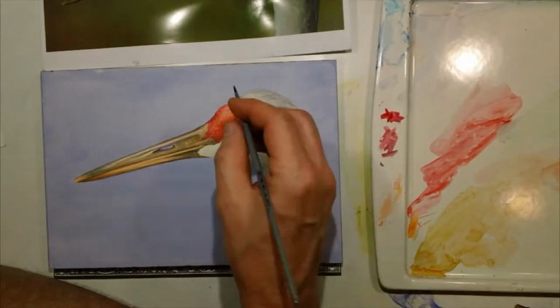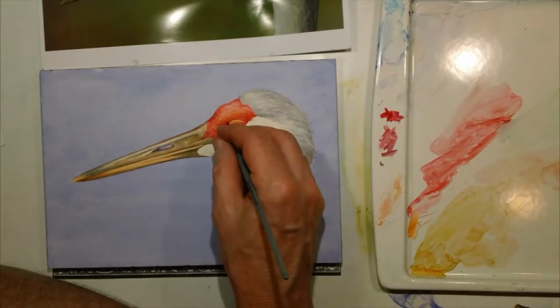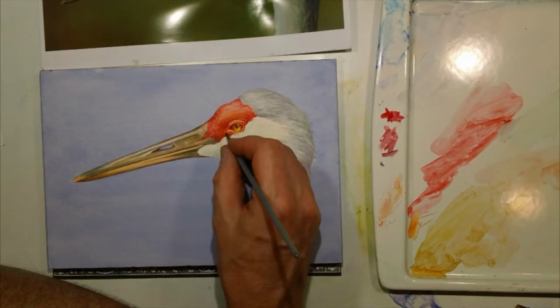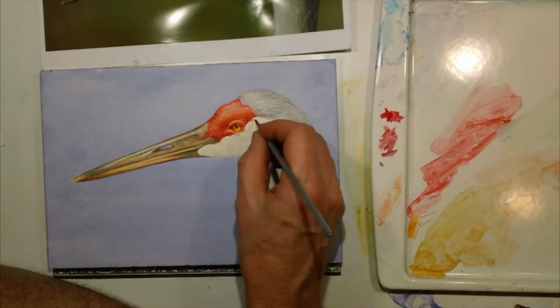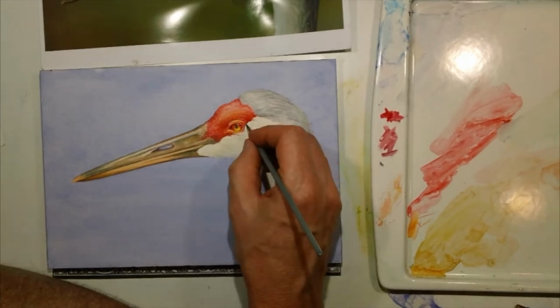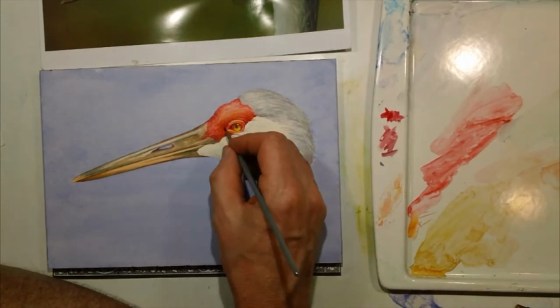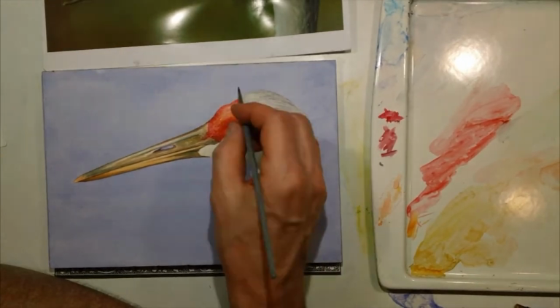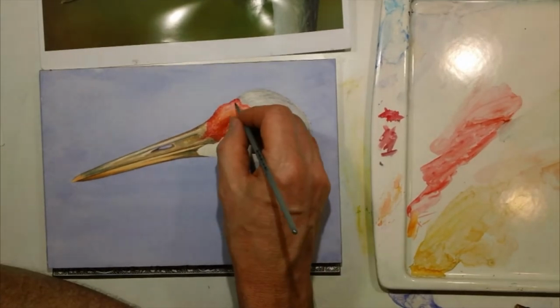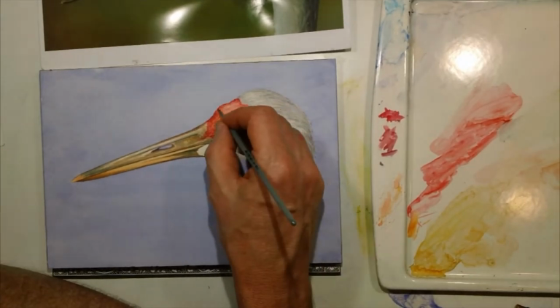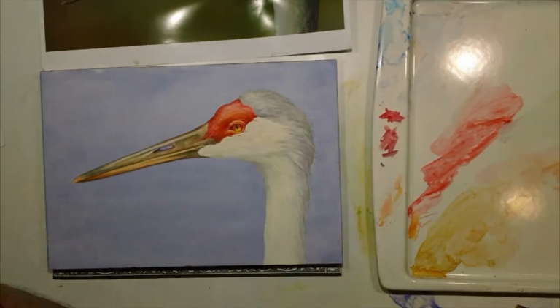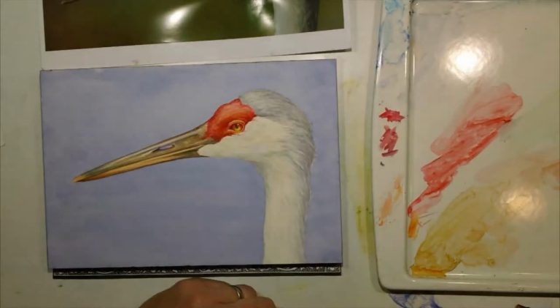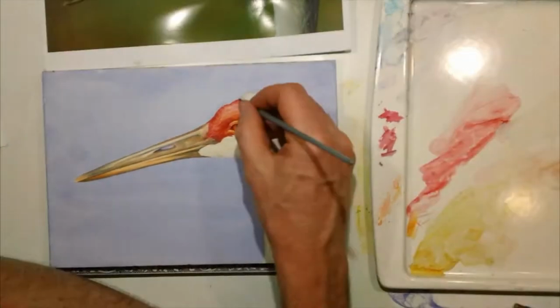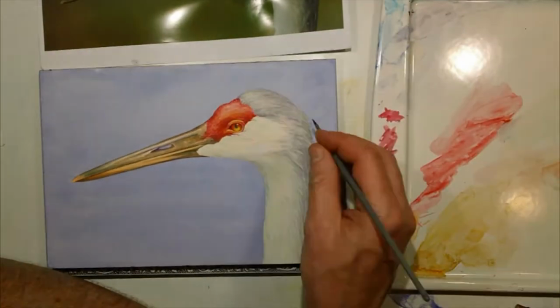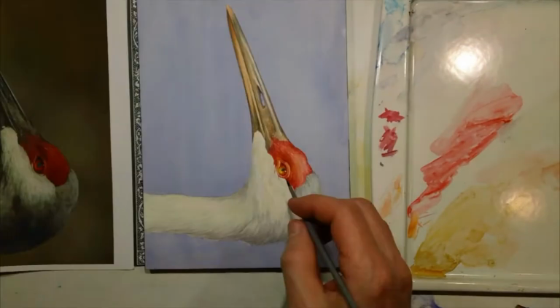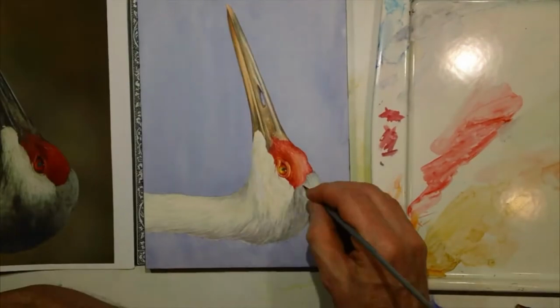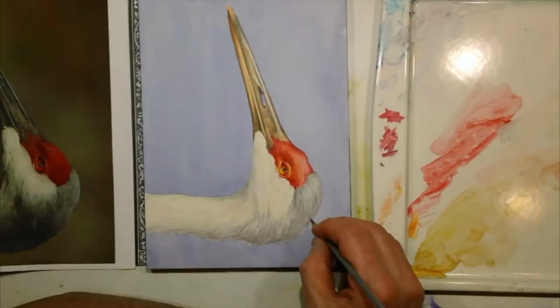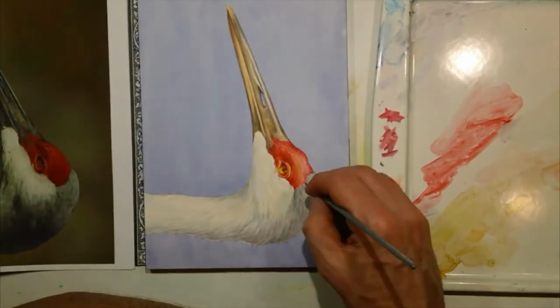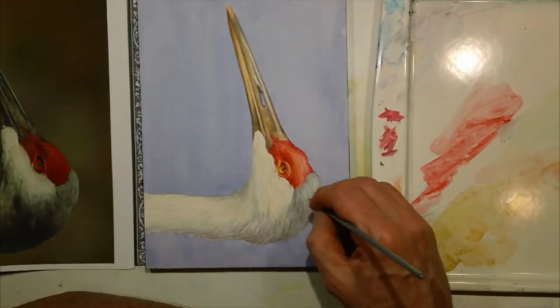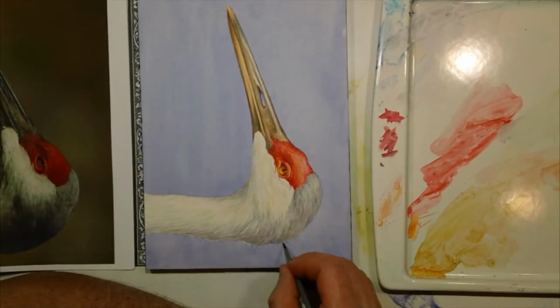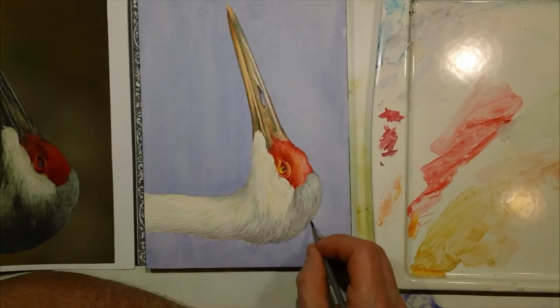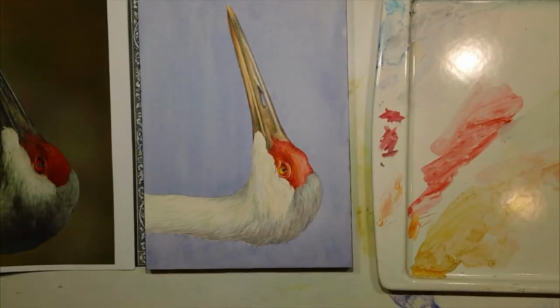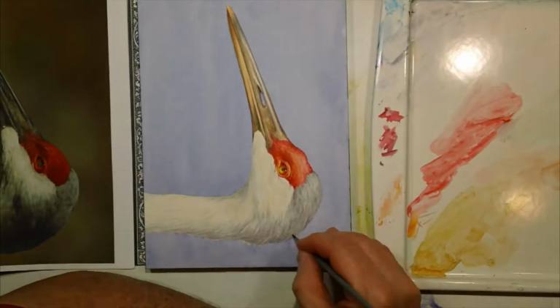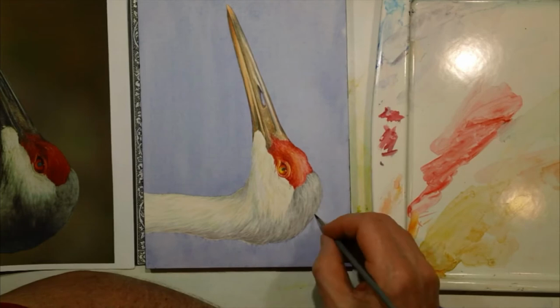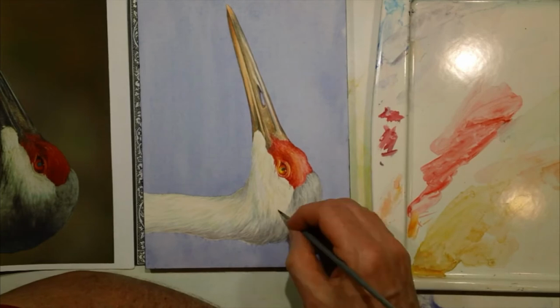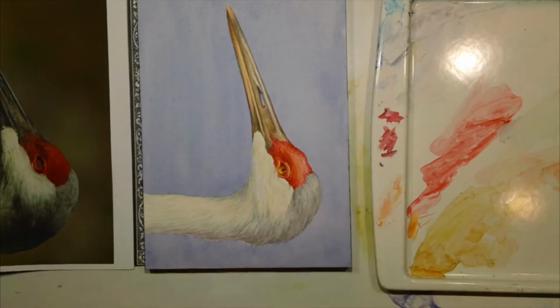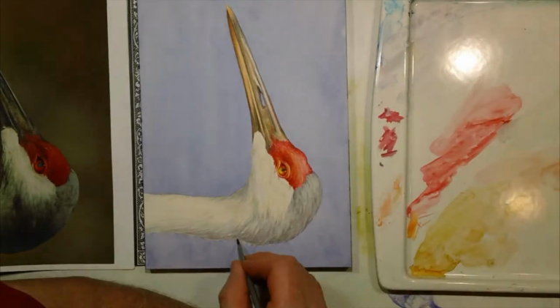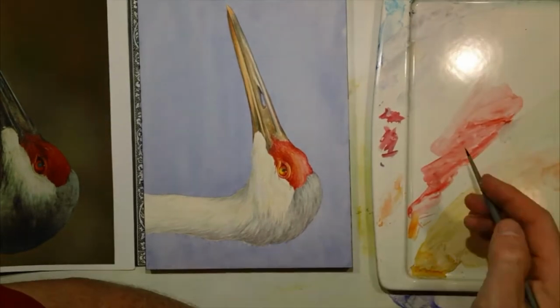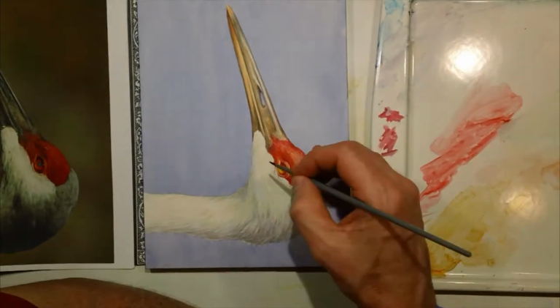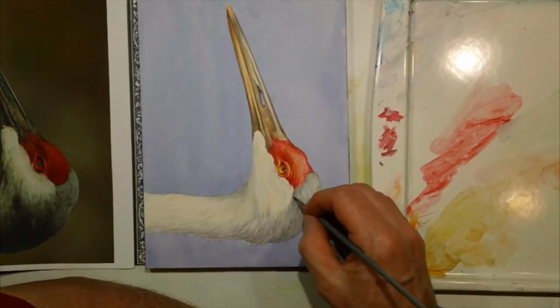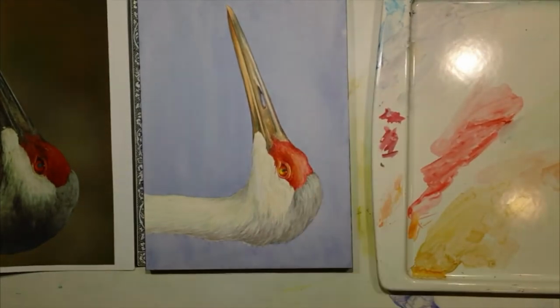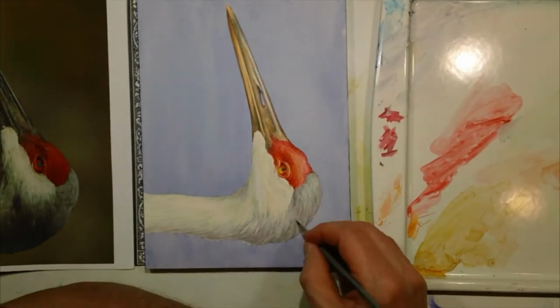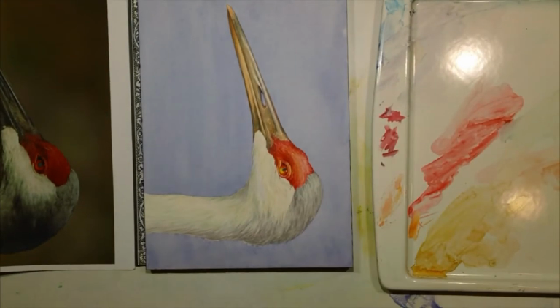Relative to most of the other paintings I've been working on, this was a real quickie. This one went by very, very rapidly, and you can see my reference on the left.